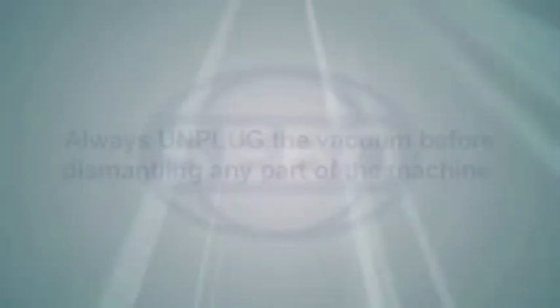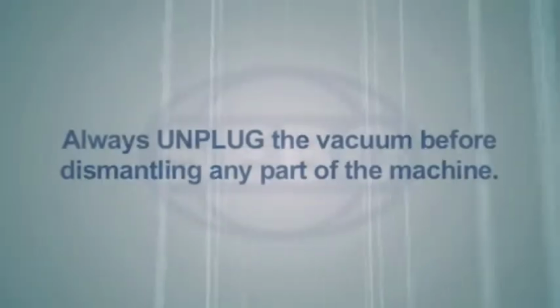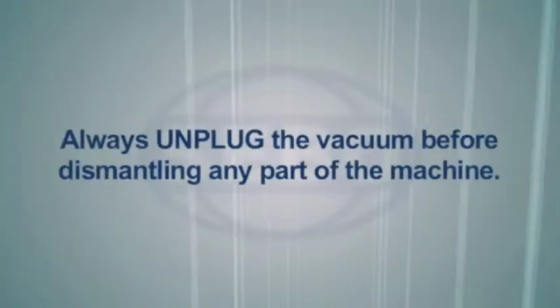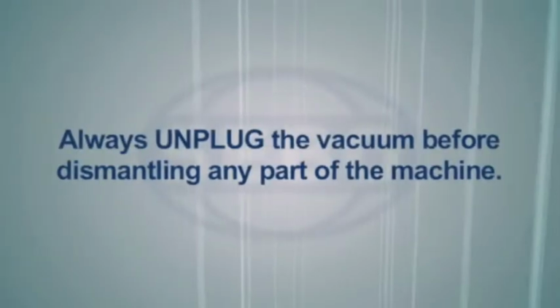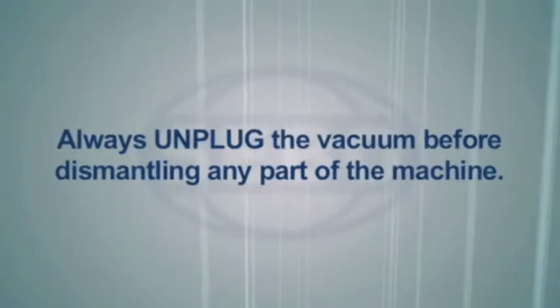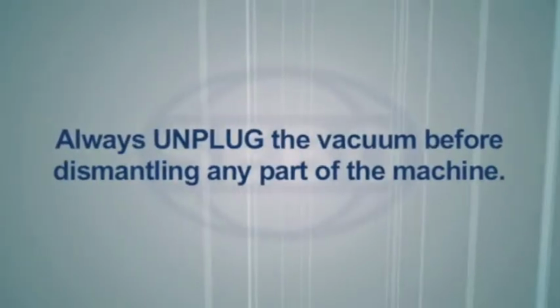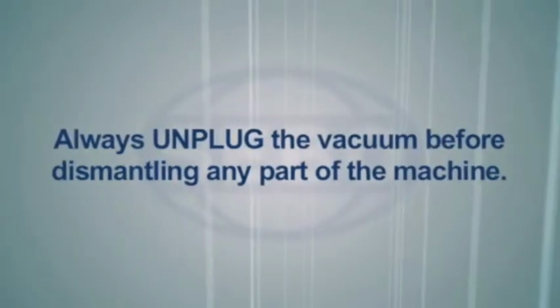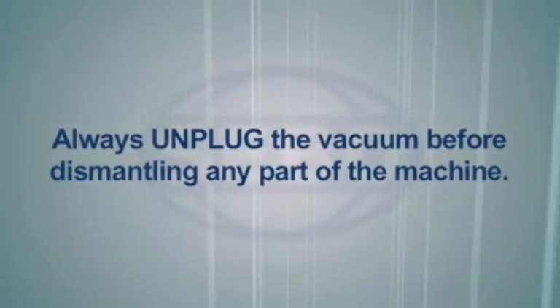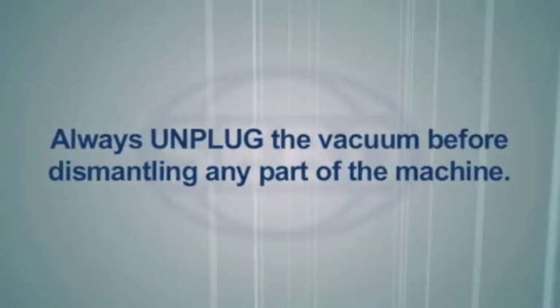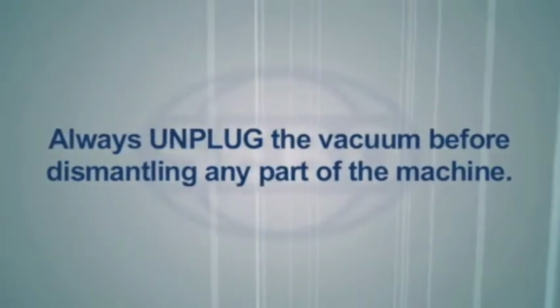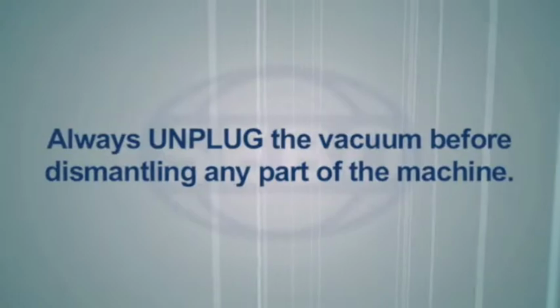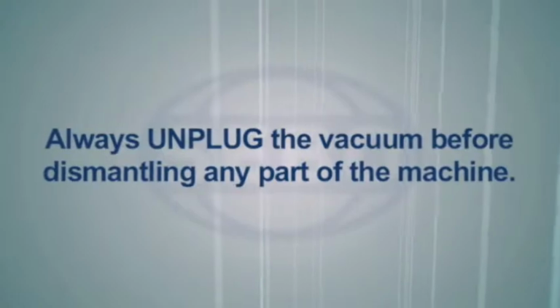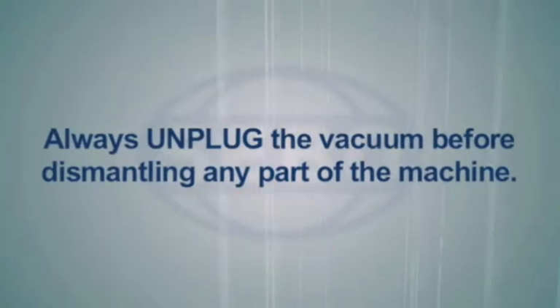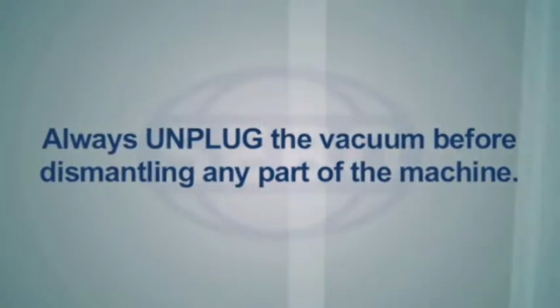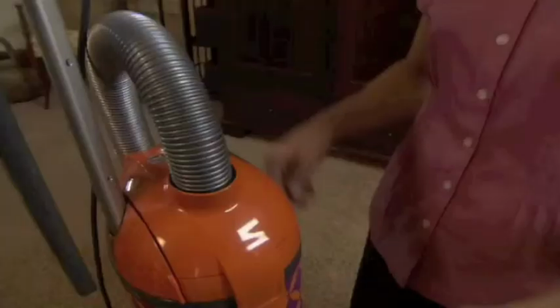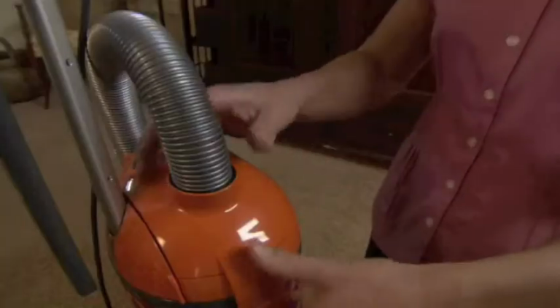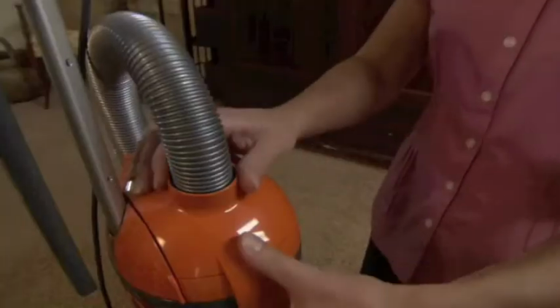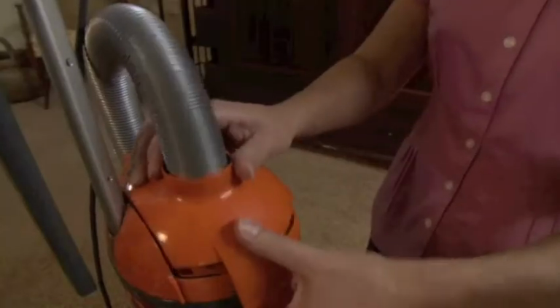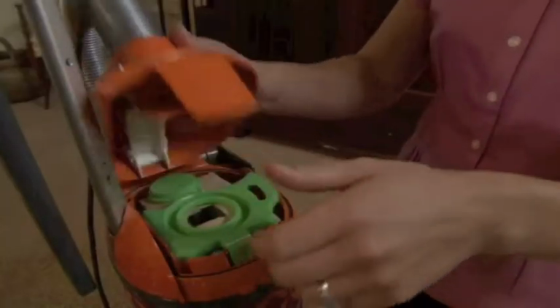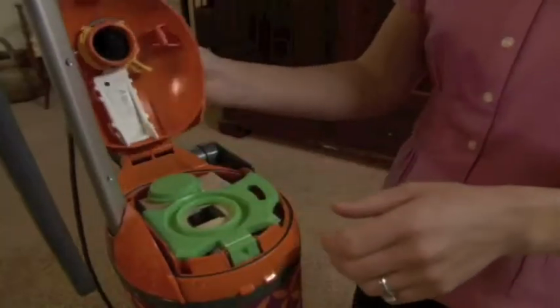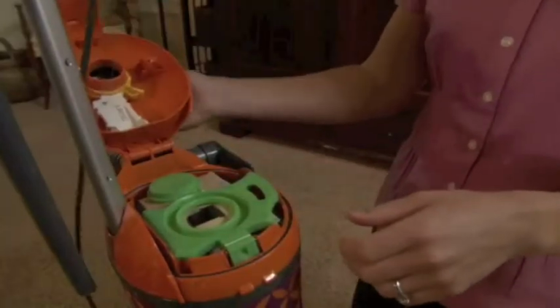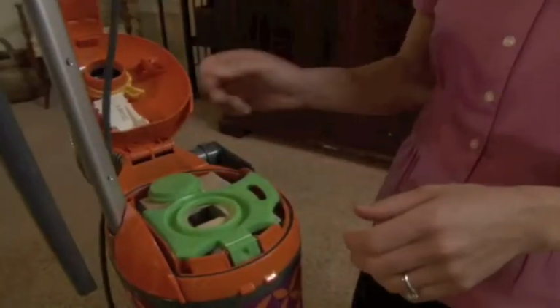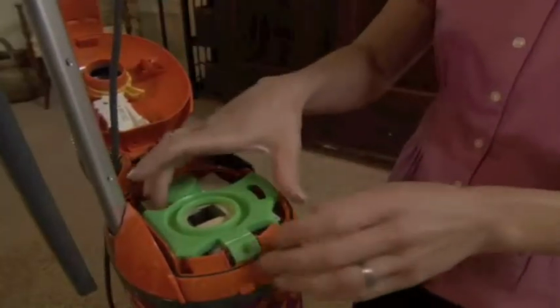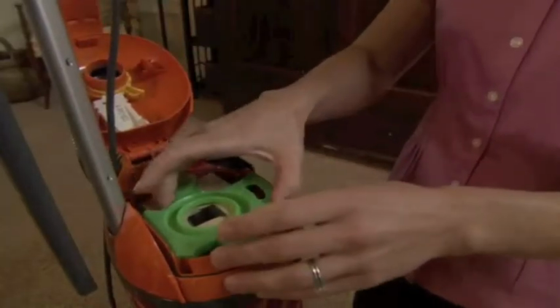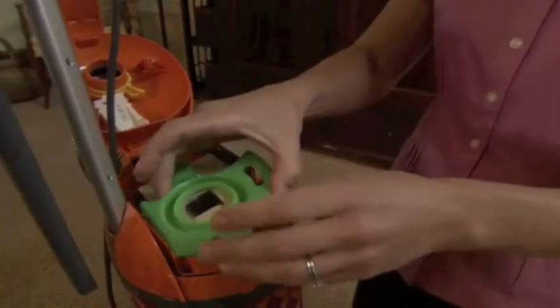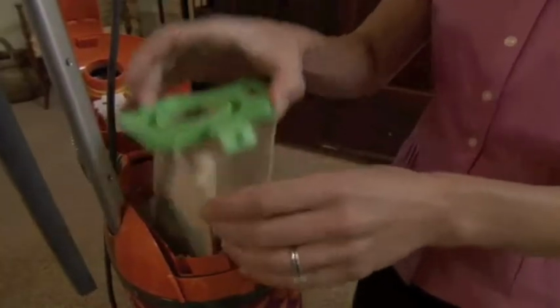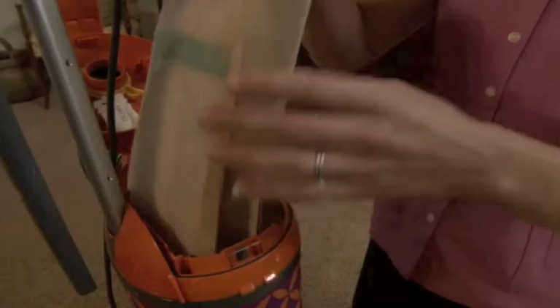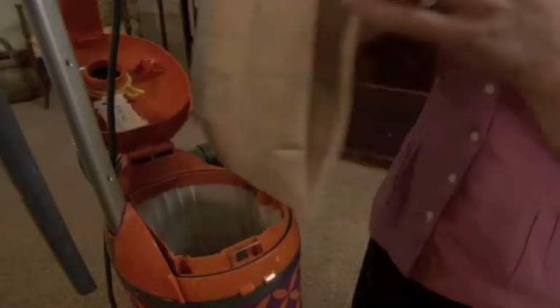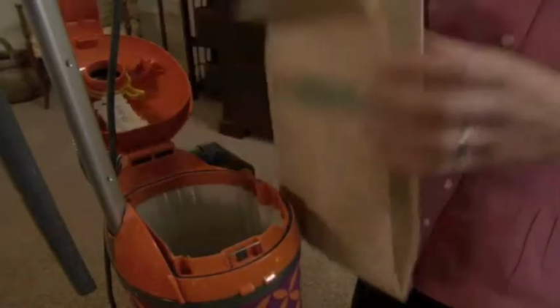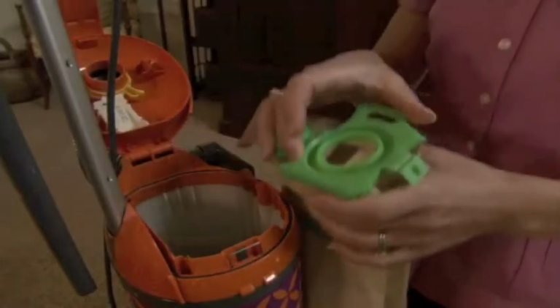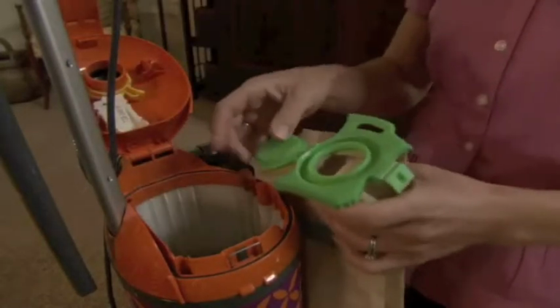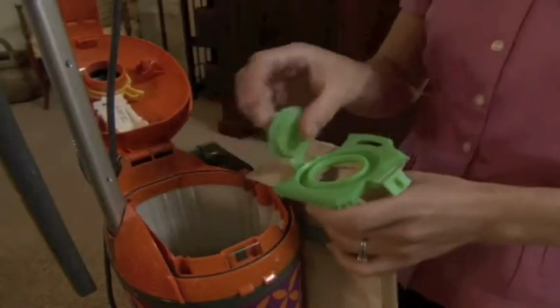Remember to always unplug the vacuum before dismantling any part of the machine. Pull up the cover release flap, lift out the filter bag, and push the cap on to seal the bag.